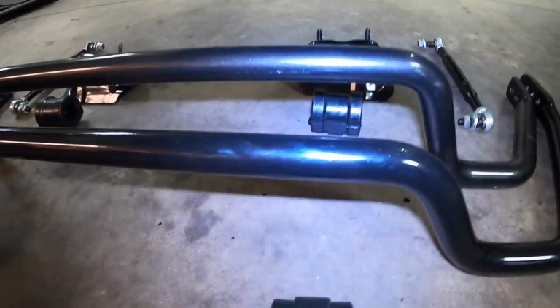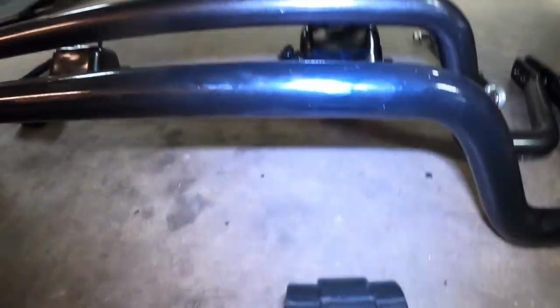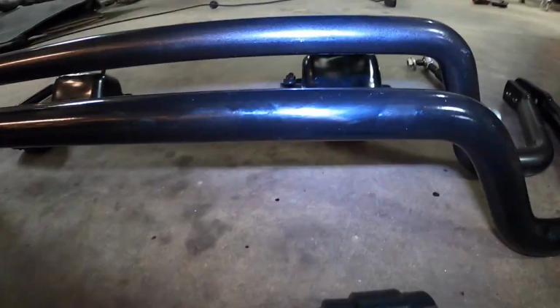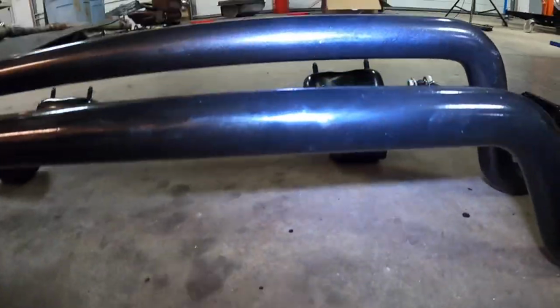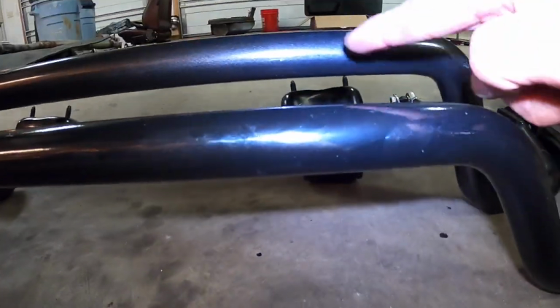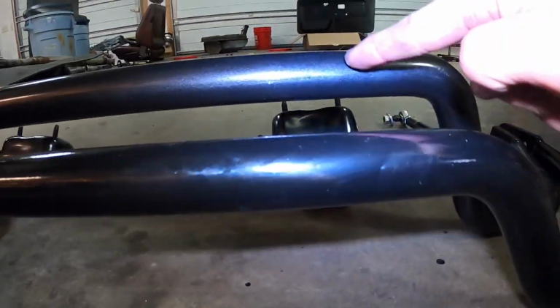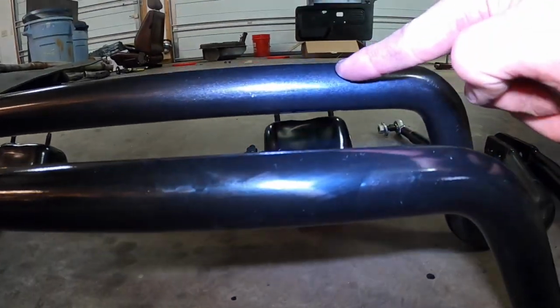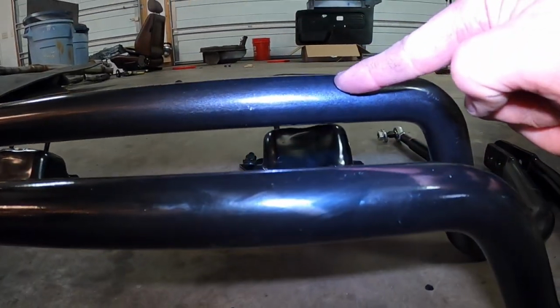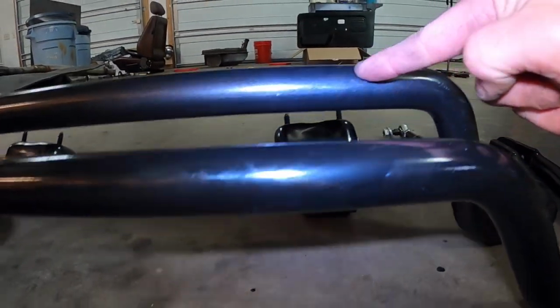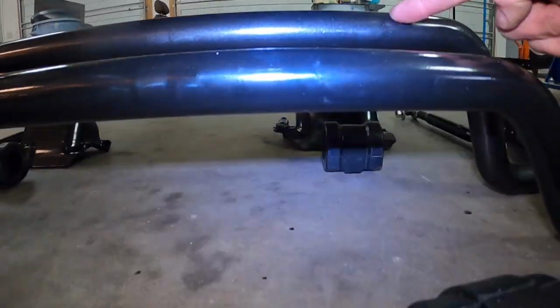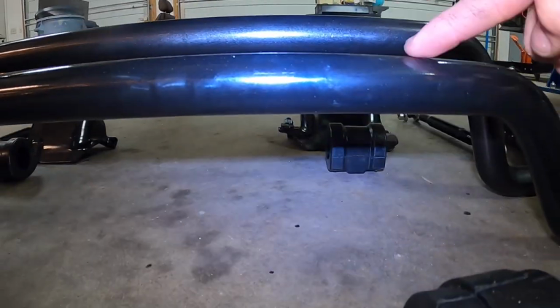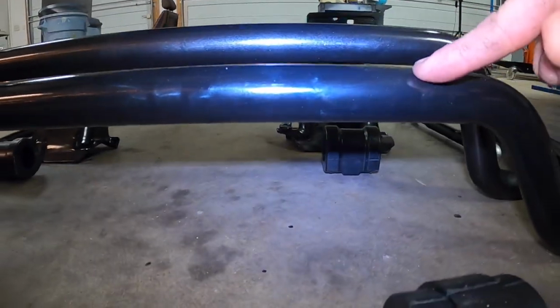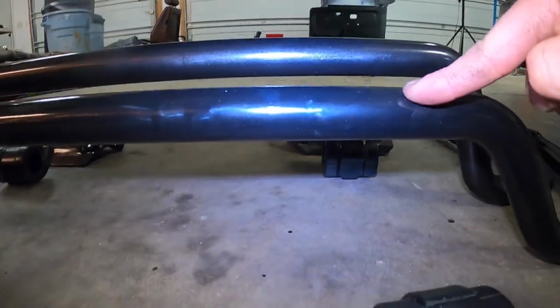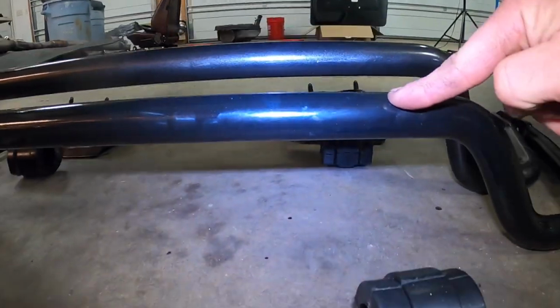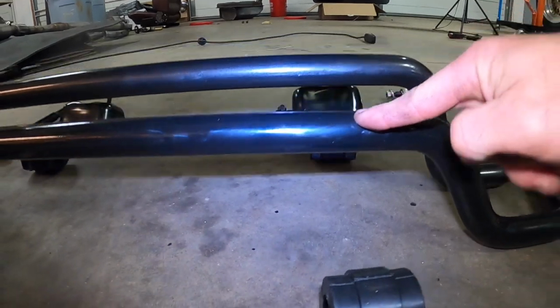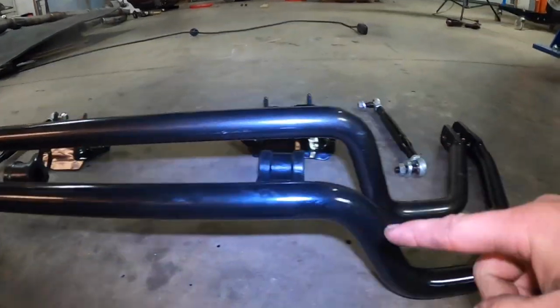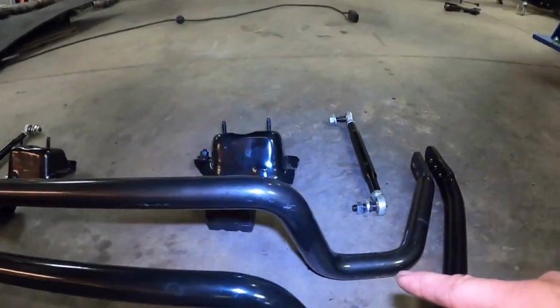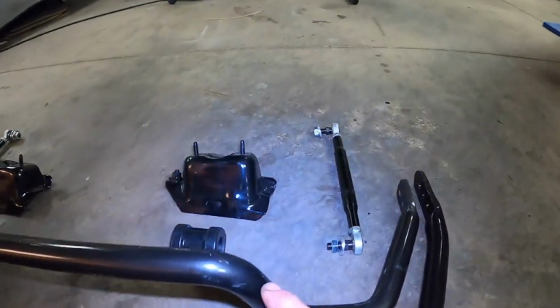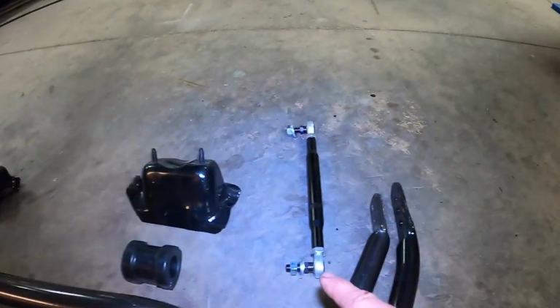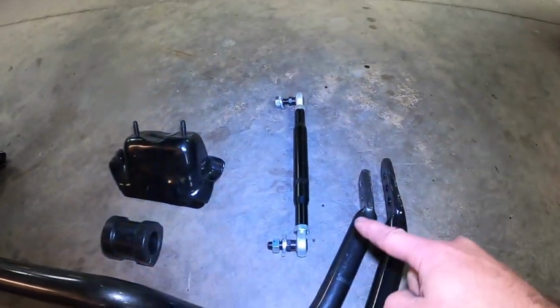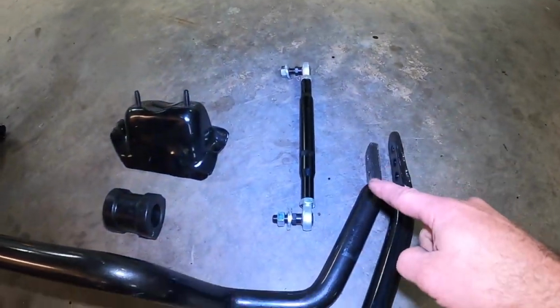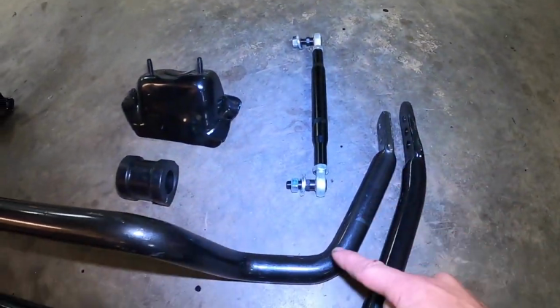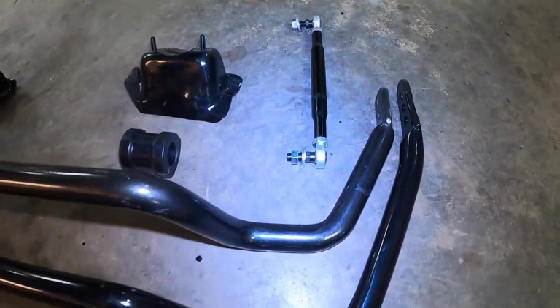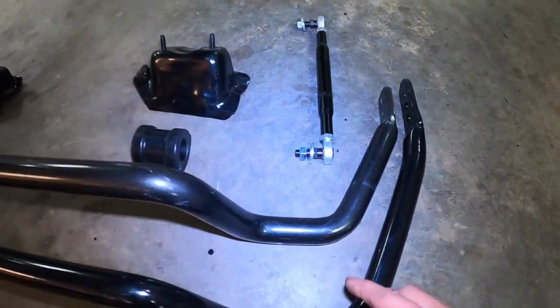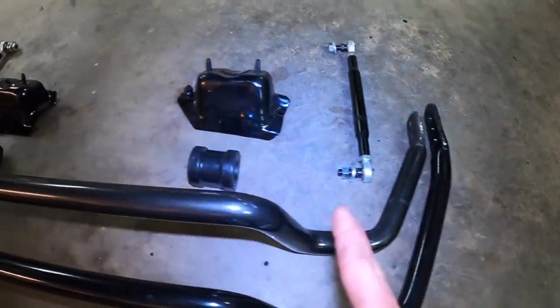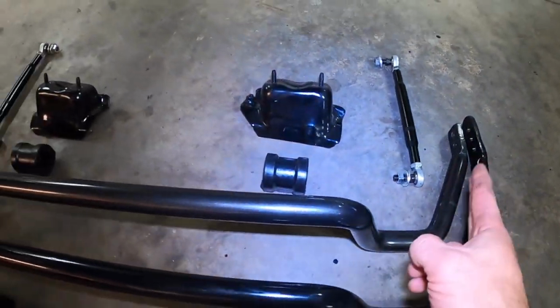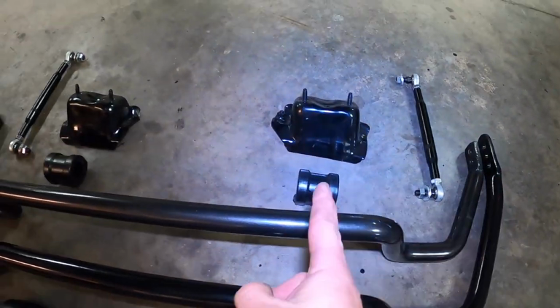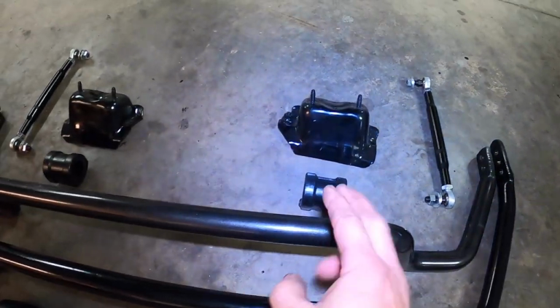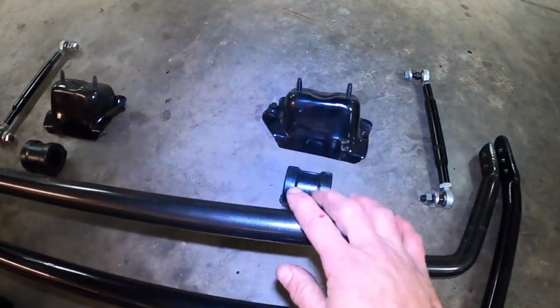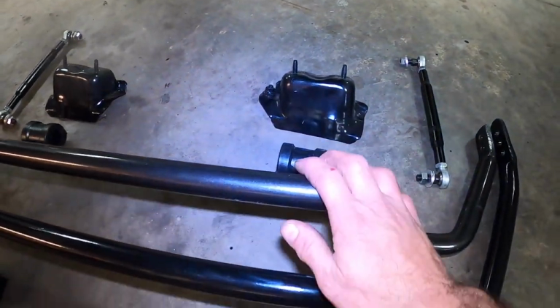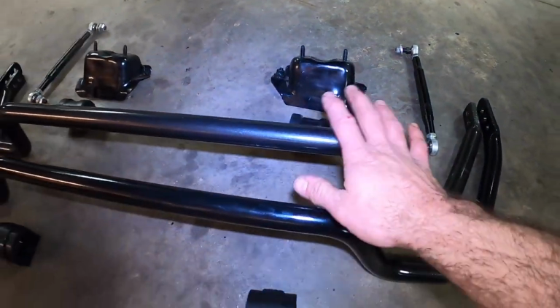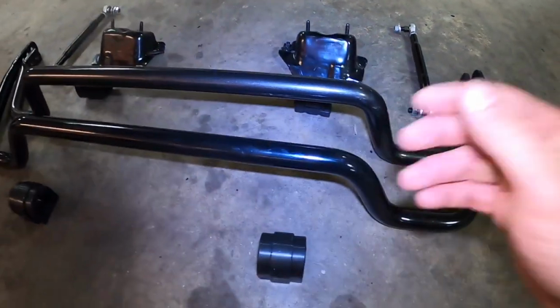The E36 is a lot higher than the E46, the E36 is a lot shorter, and it also is a lot narrower — so a much different construction.